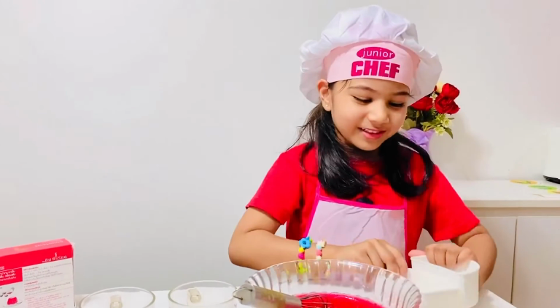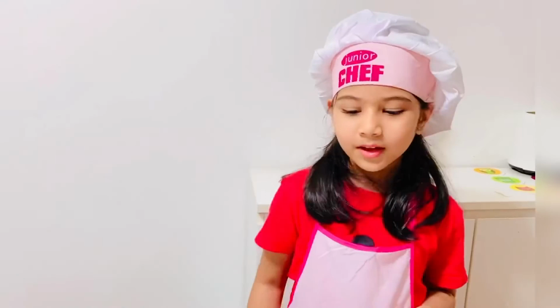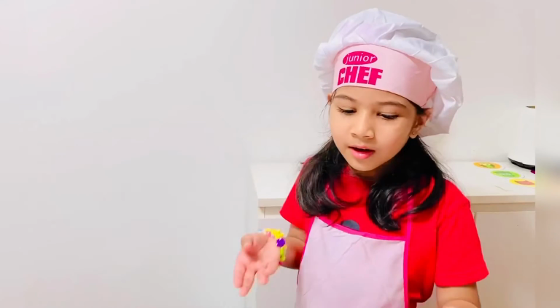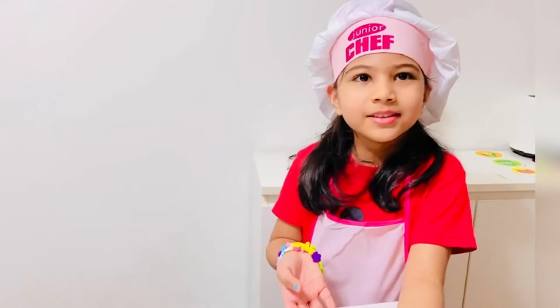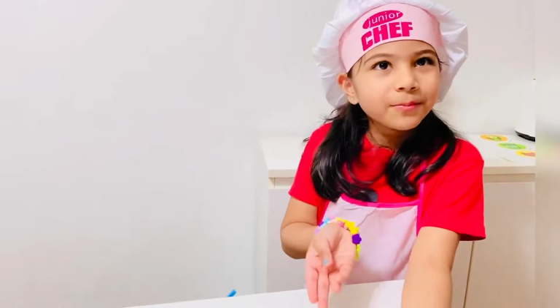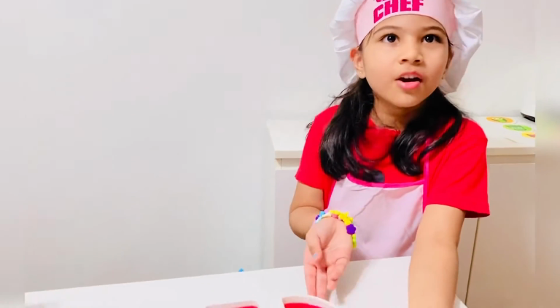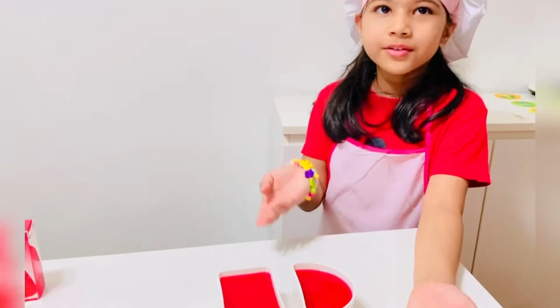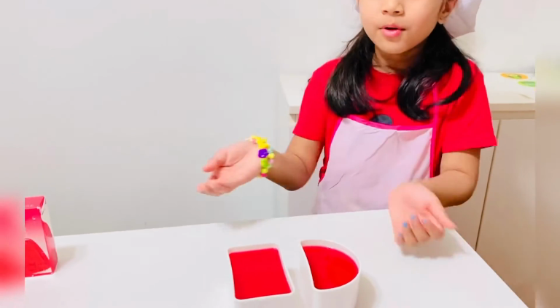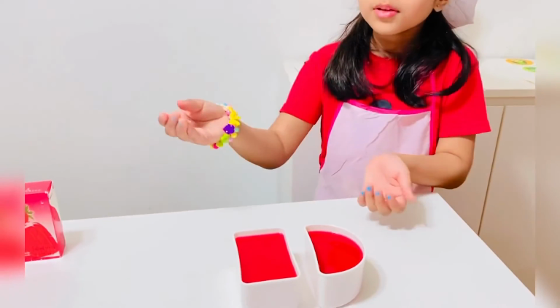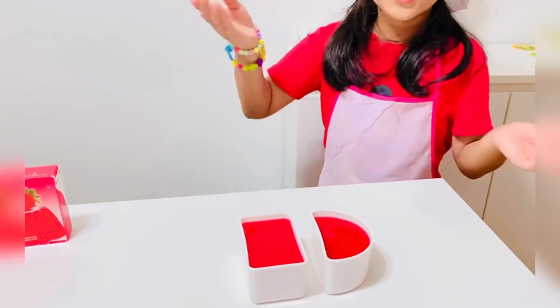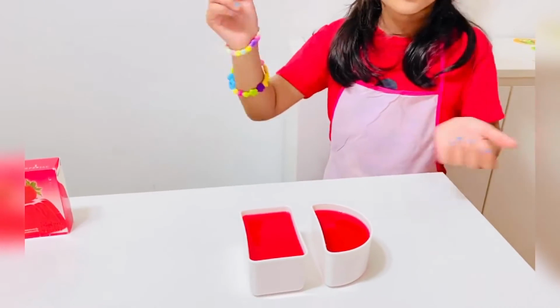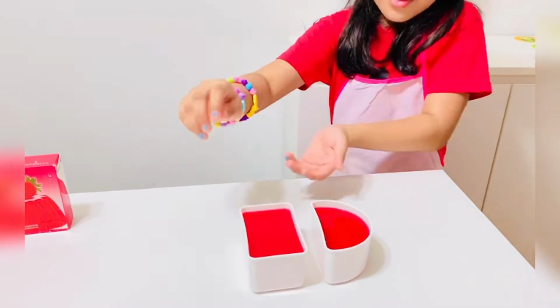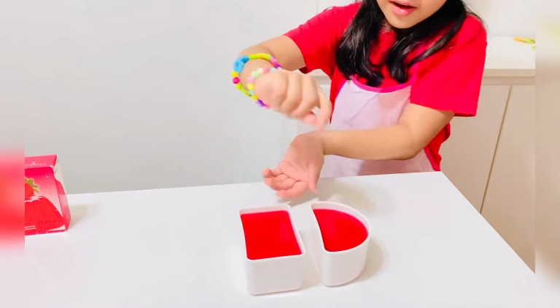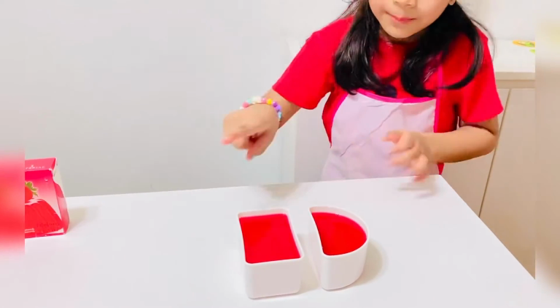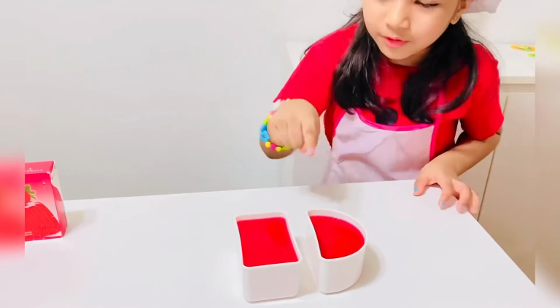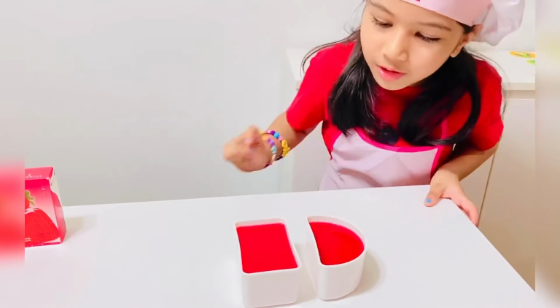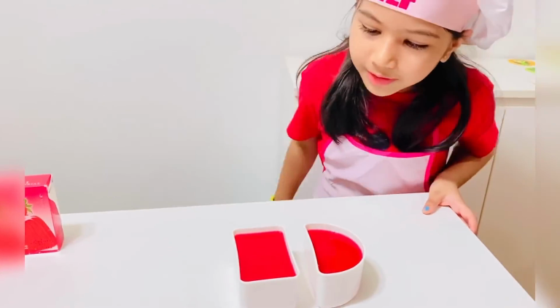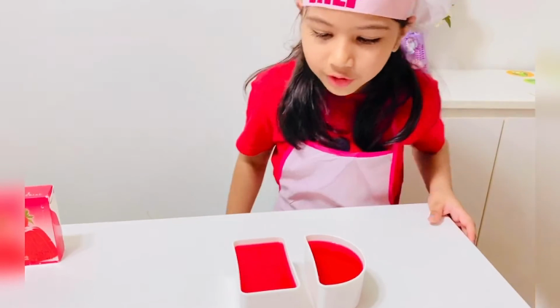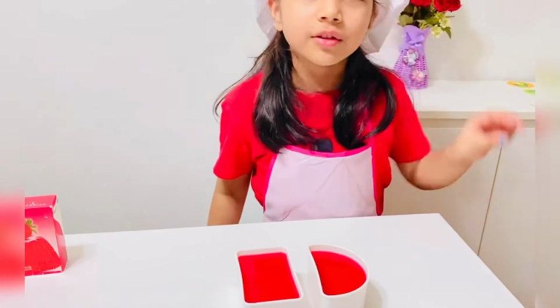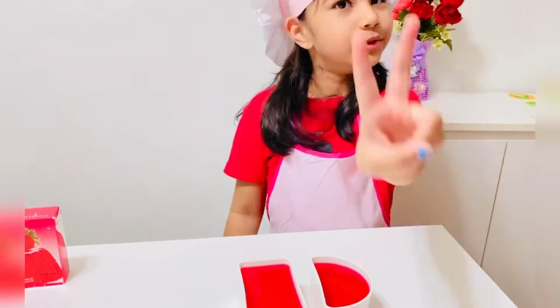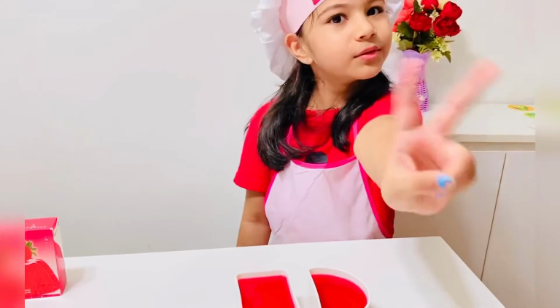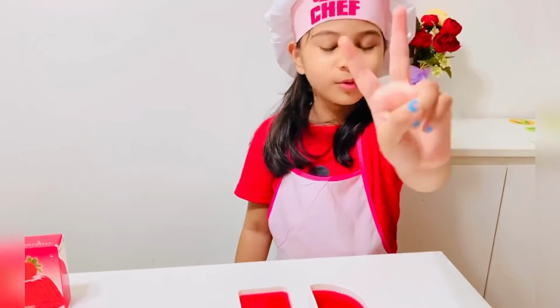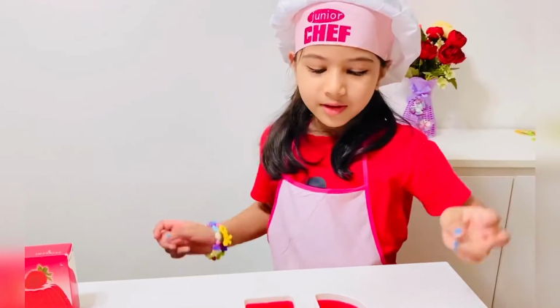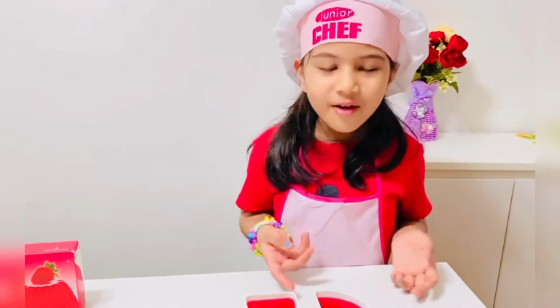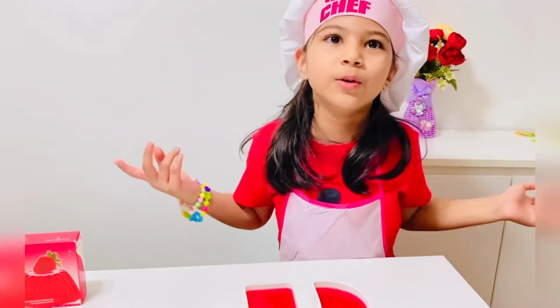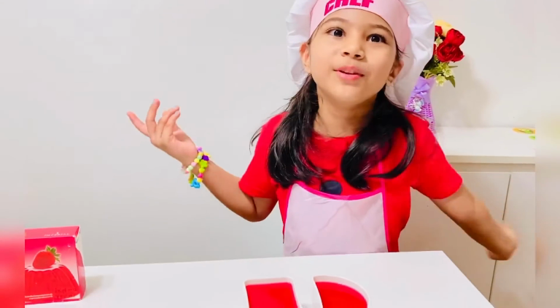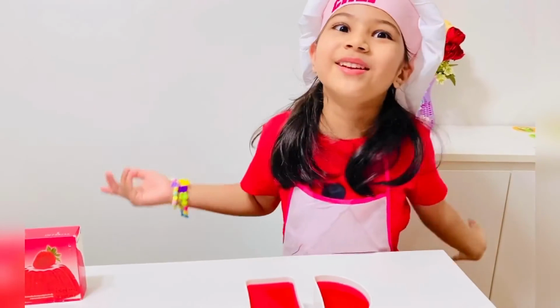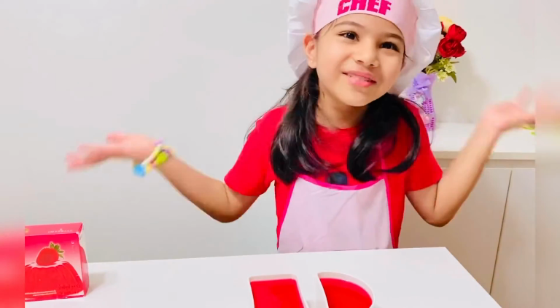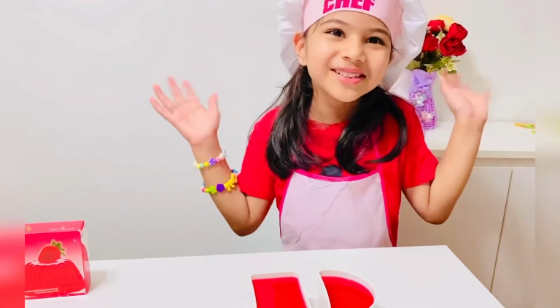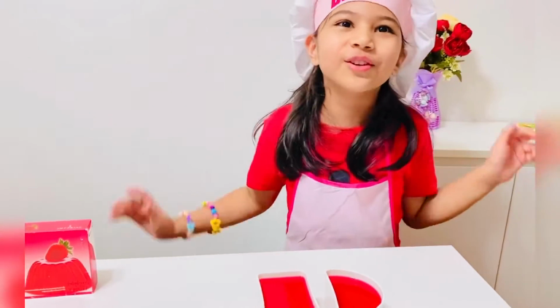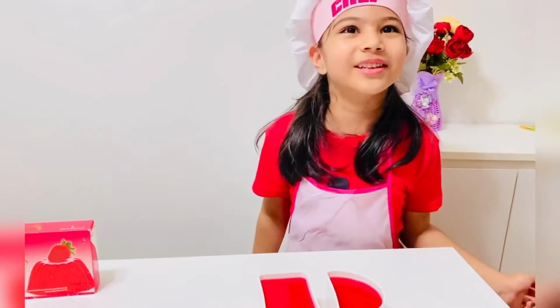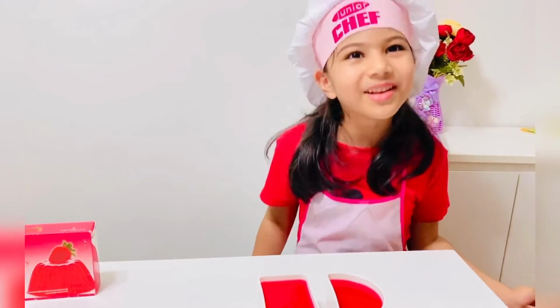Now I just put the bowl there. I put it all here, just in two molds. Now I'm going to put it in the freezer for 30 minutes.